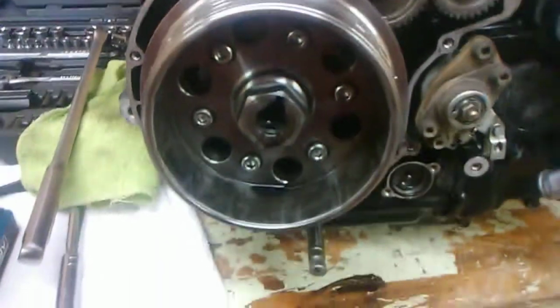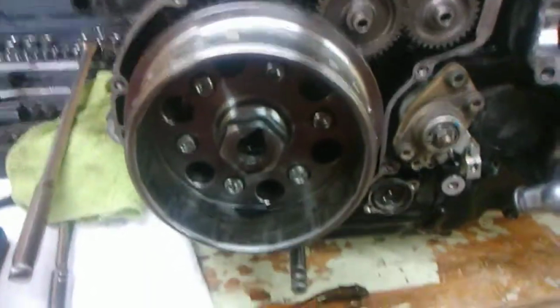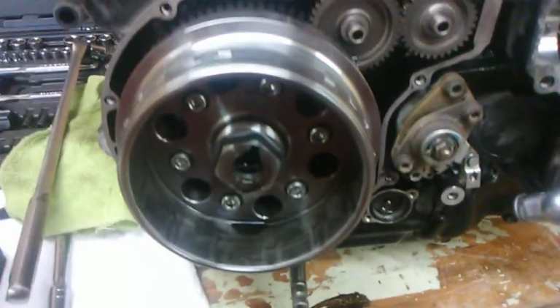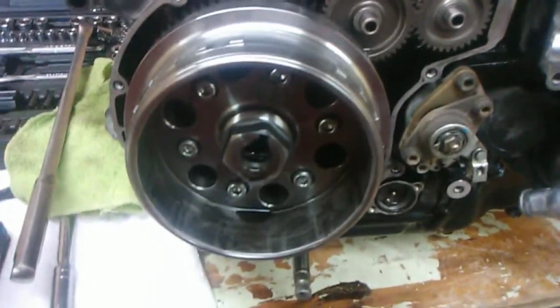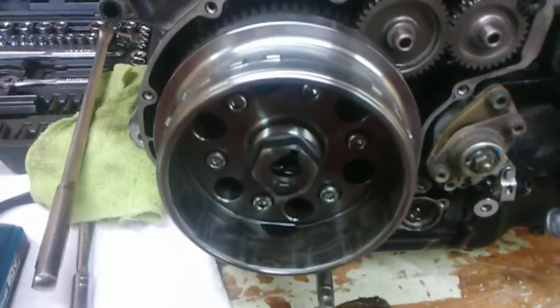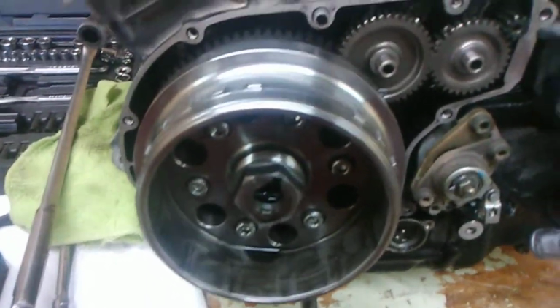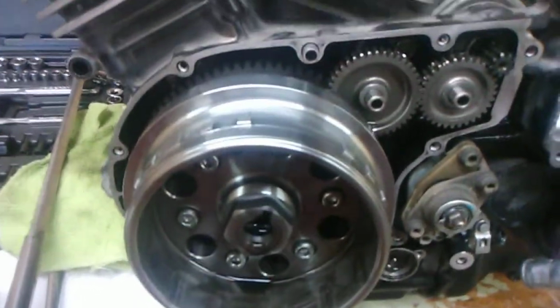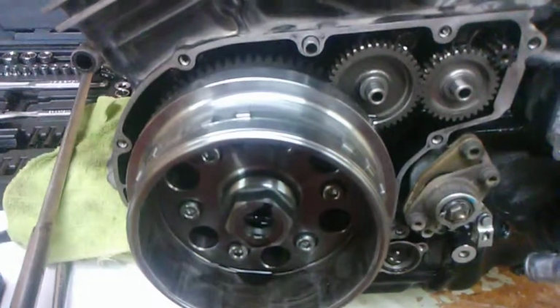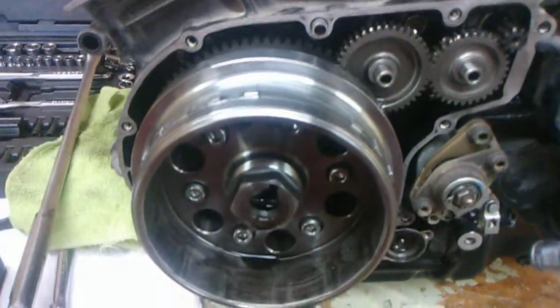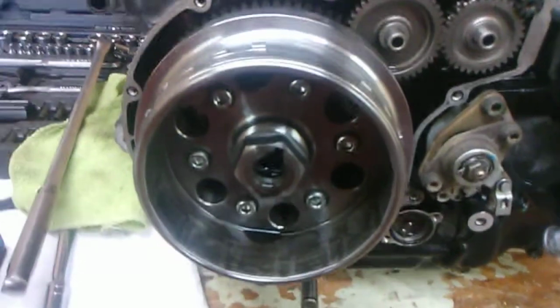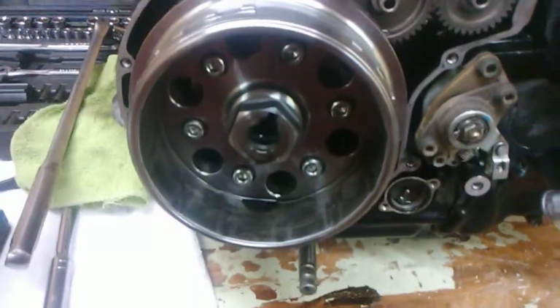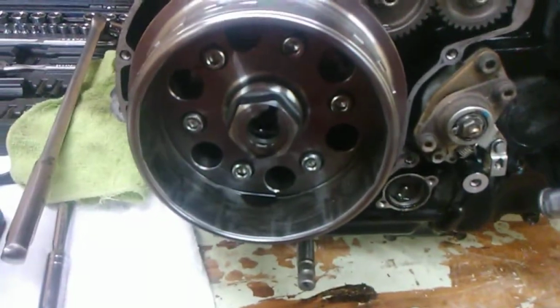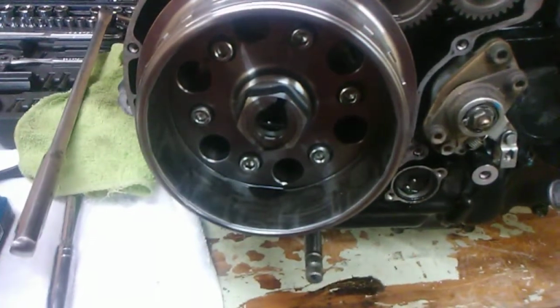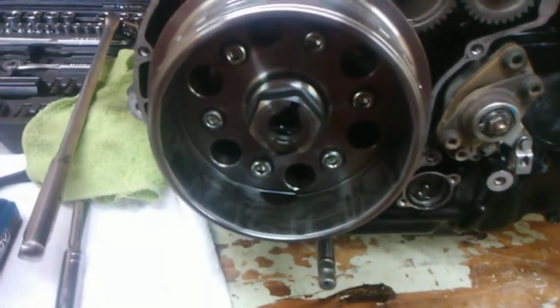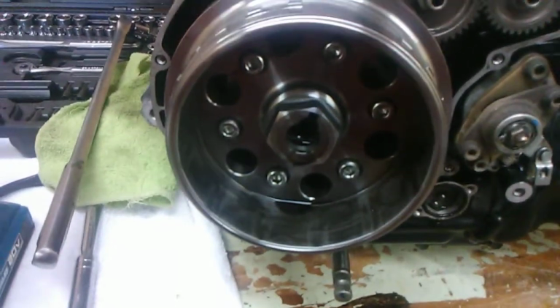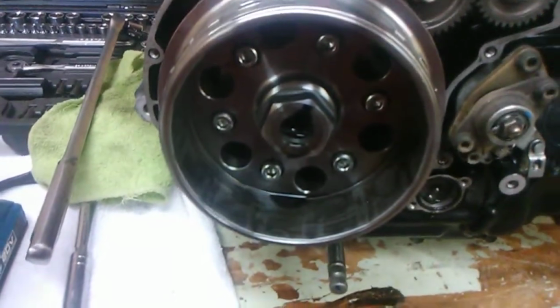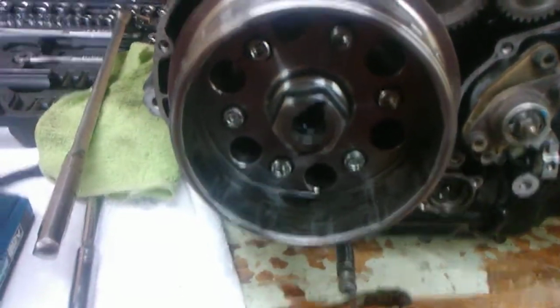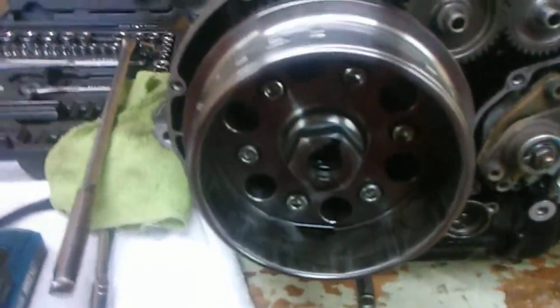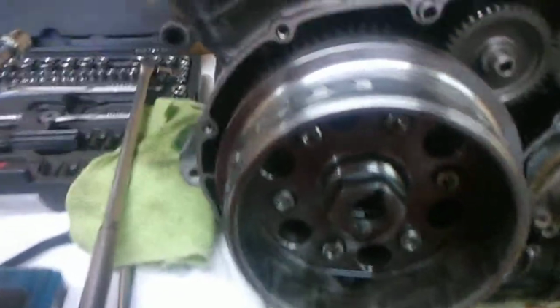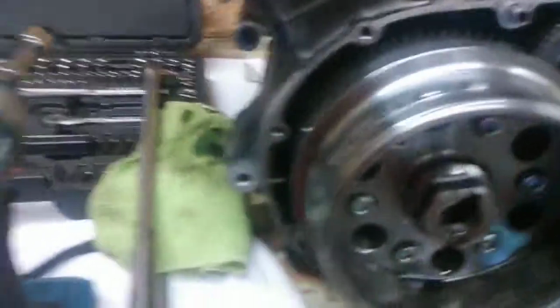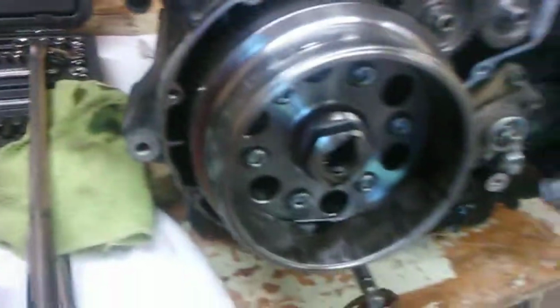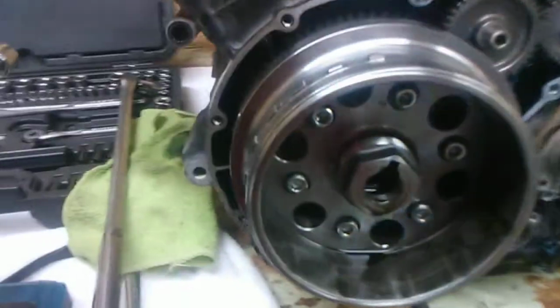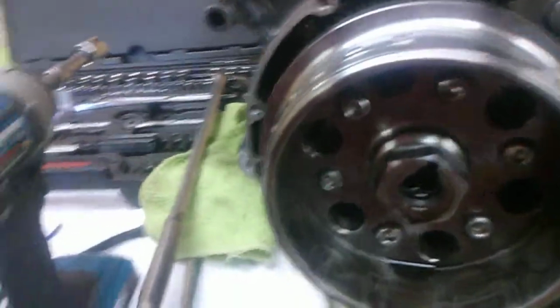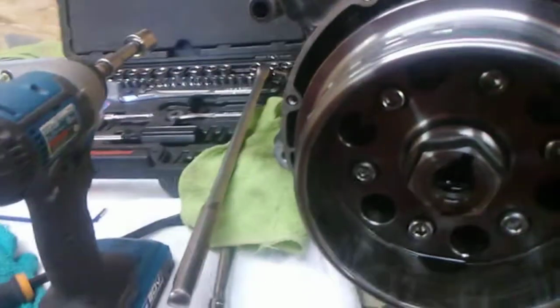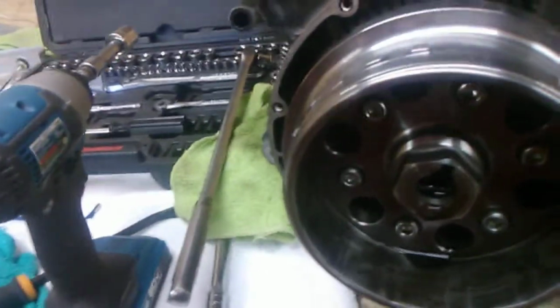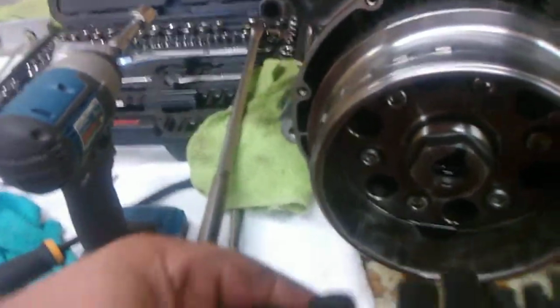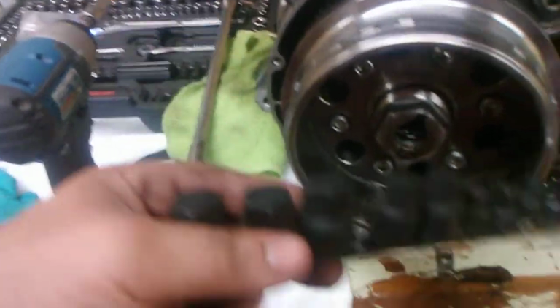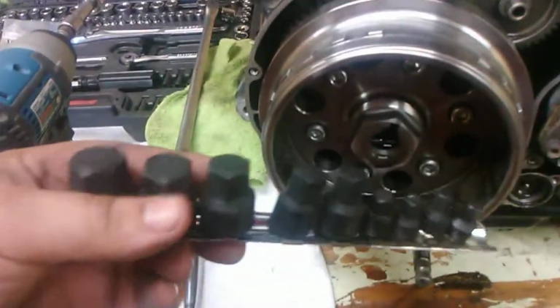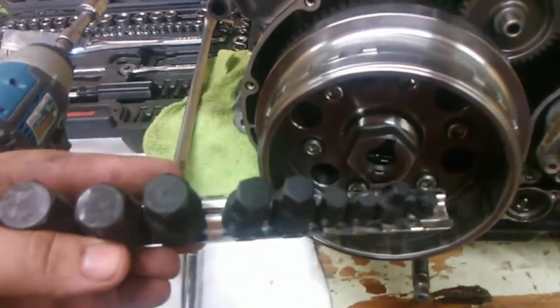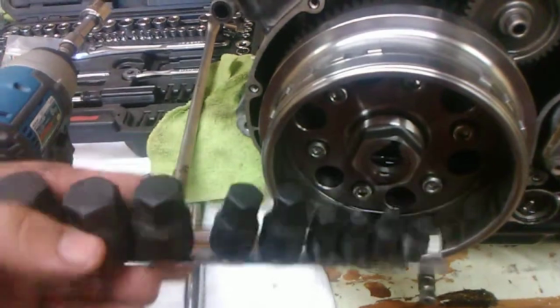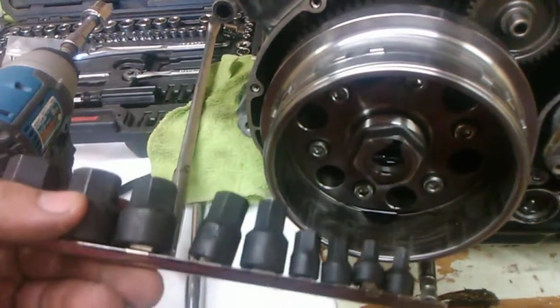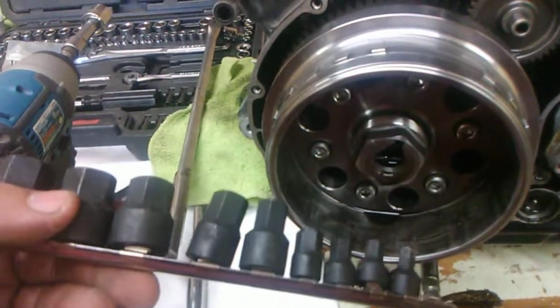I'm going to get this off and we're going to start pulling gears and things like that. If I come across anything that's going to be remotely weird or challenging, I'll let you know. In this case, I can't get an Allen wrench down there, so we're going to use these.